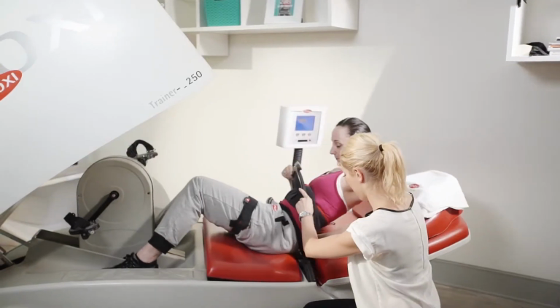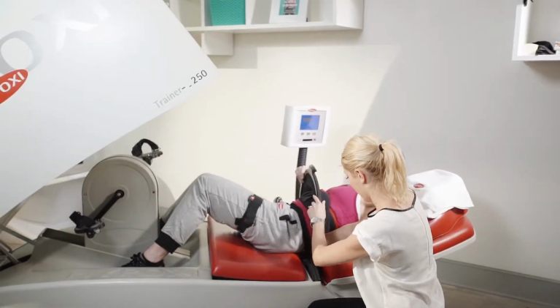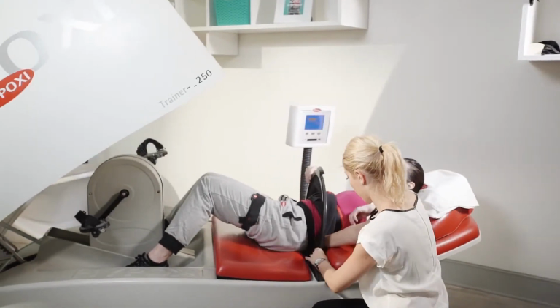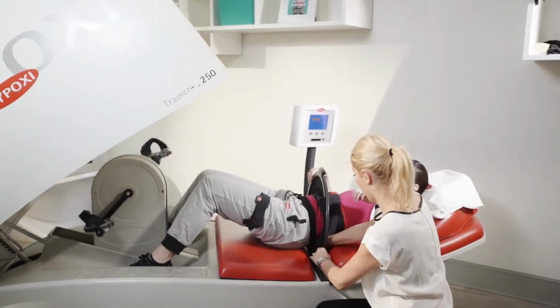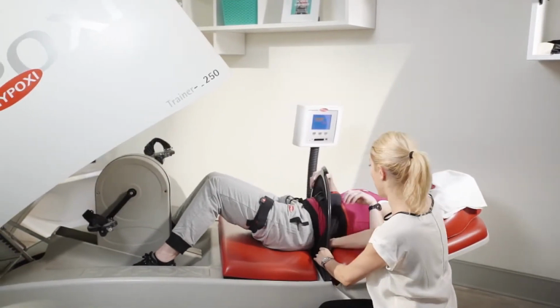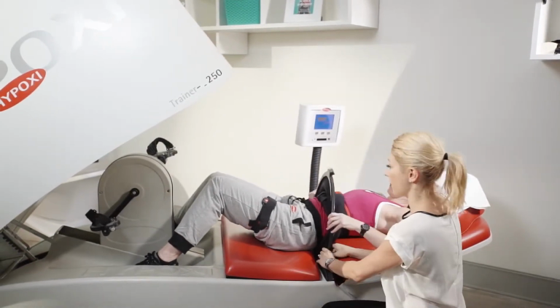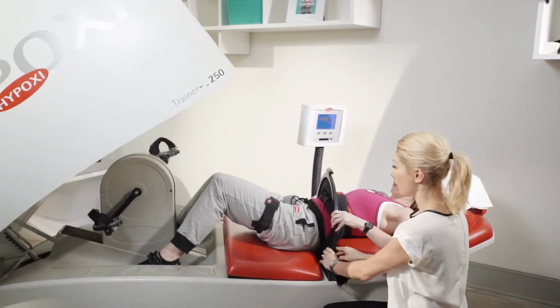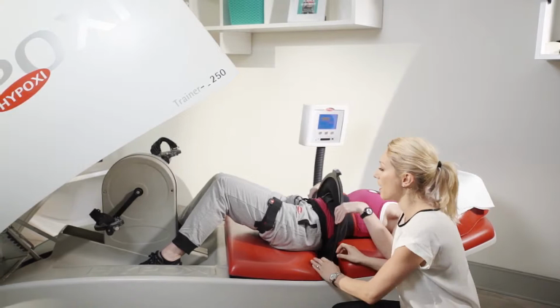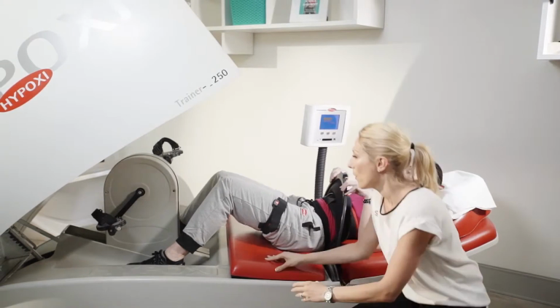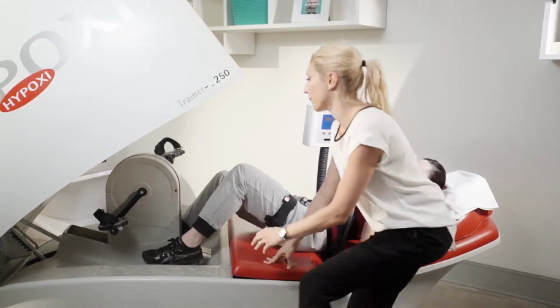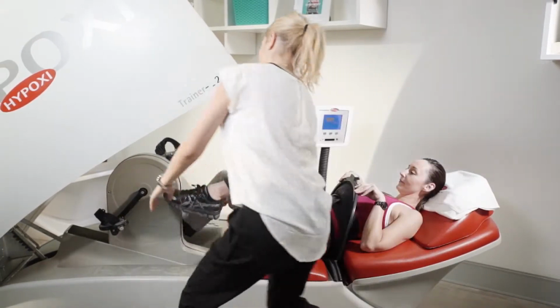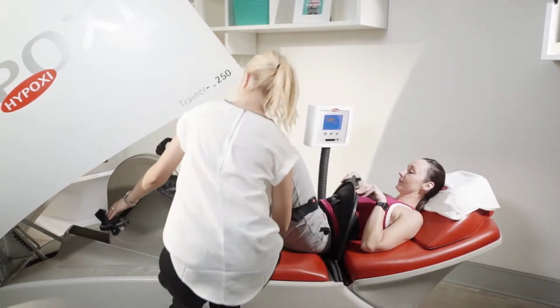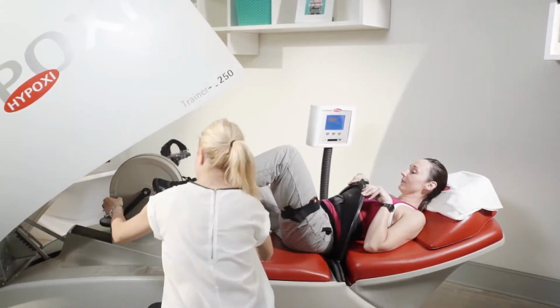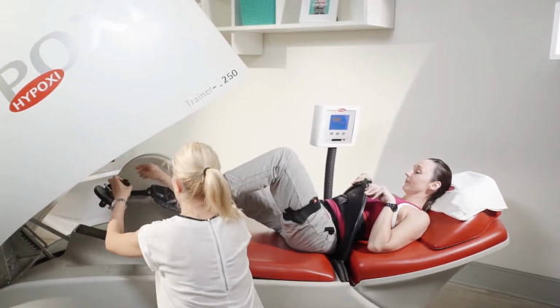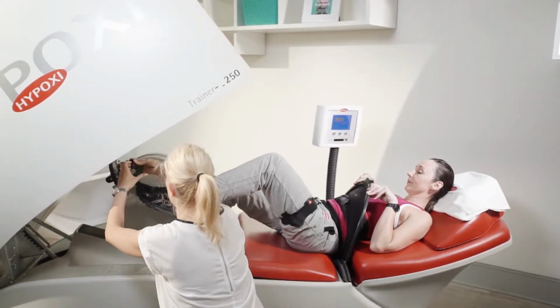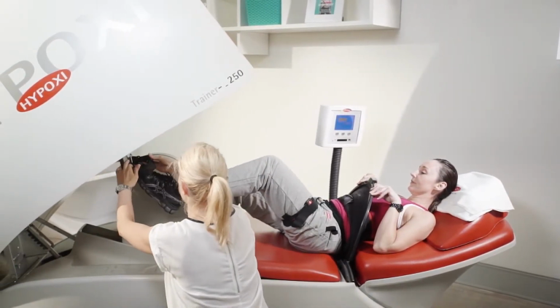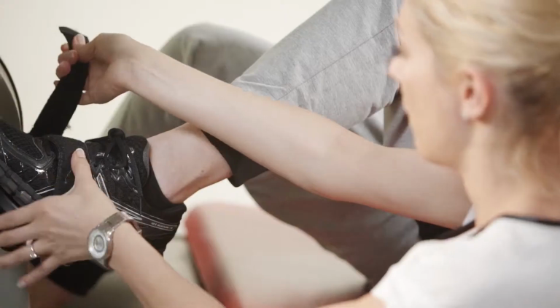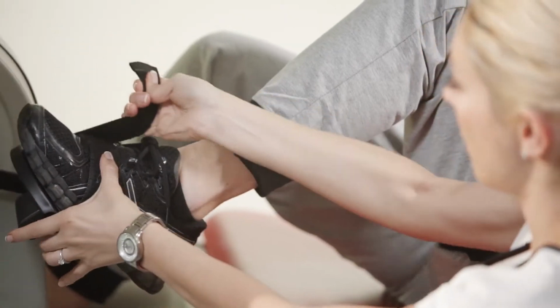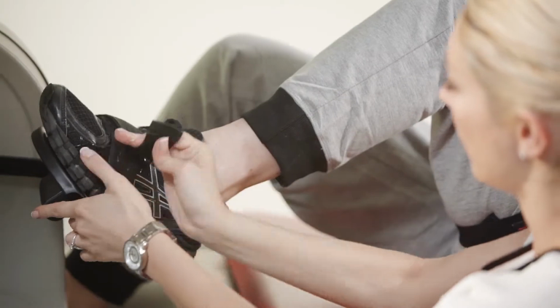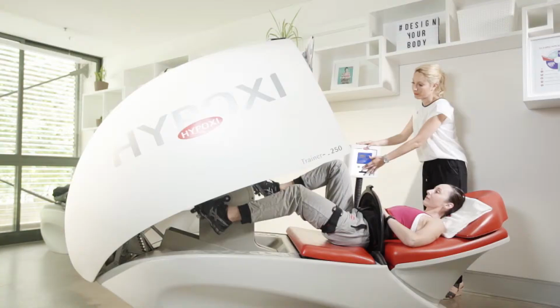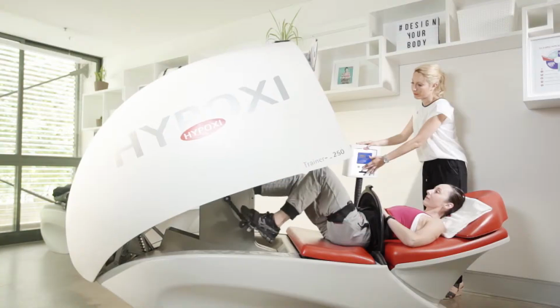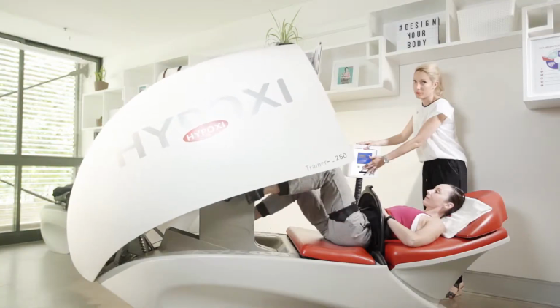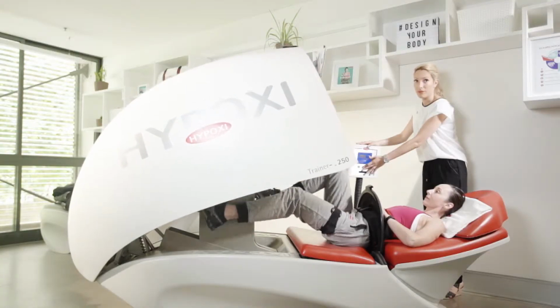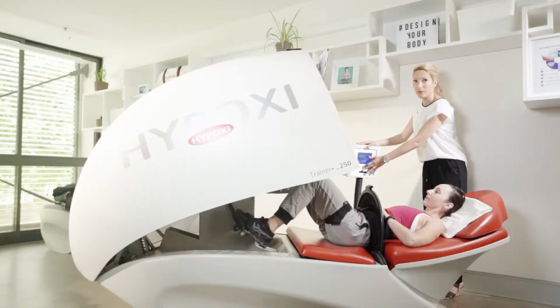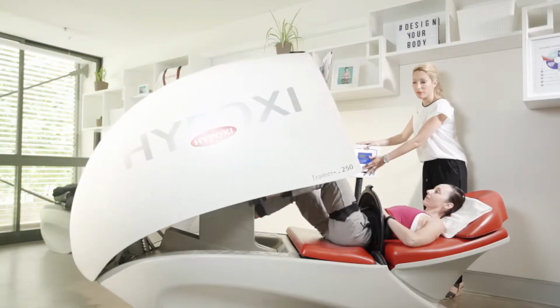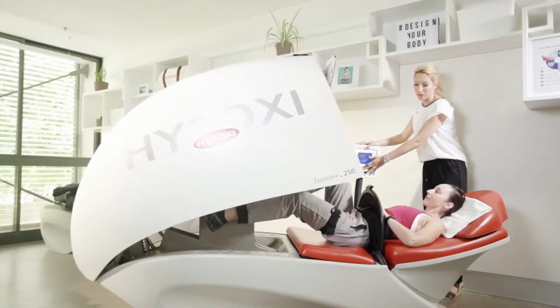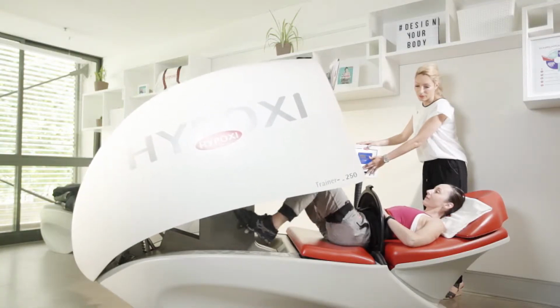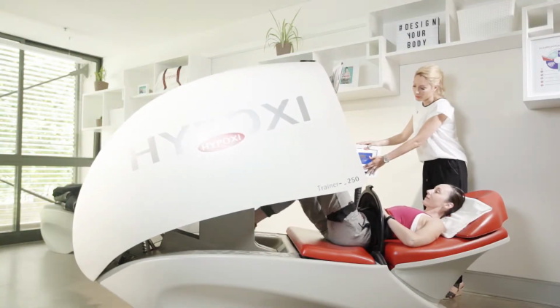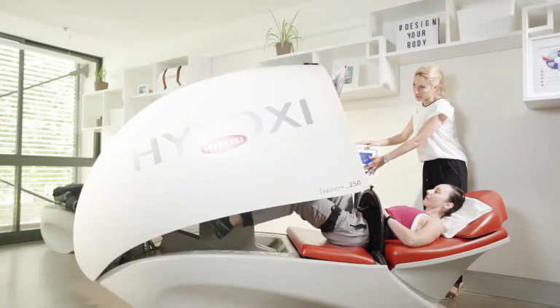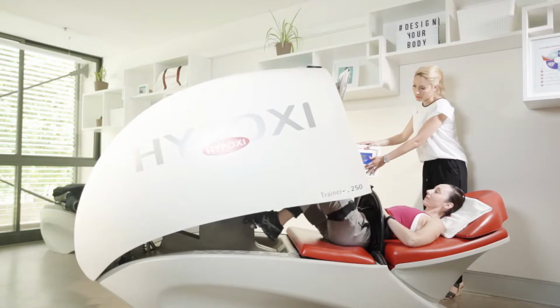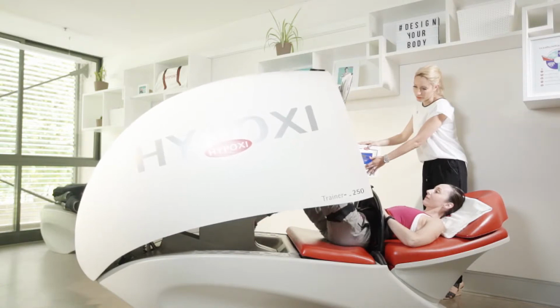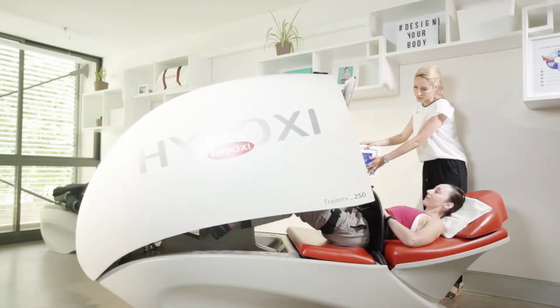It works by applying vacuum therapy — gentle positive and negative pressure to these specific problem areas — increasing blood circulation whilst you cycle lightly for 30 minutes. It's probably the easiest, most effective exercise you'll ever do.